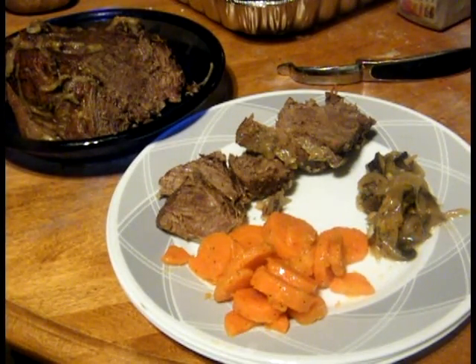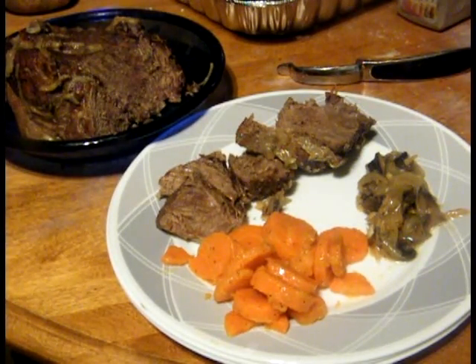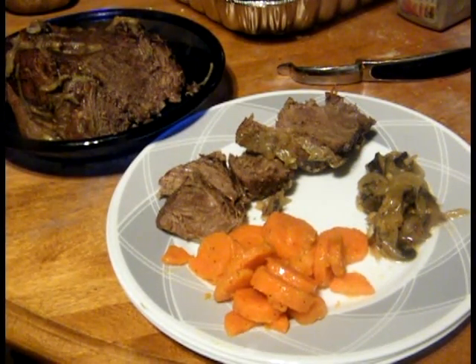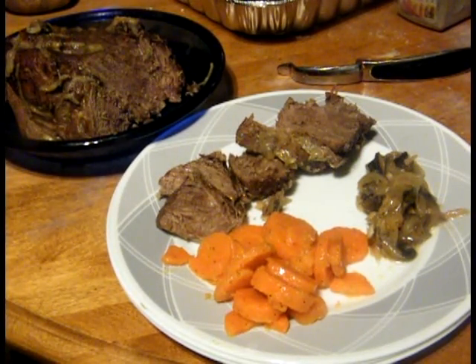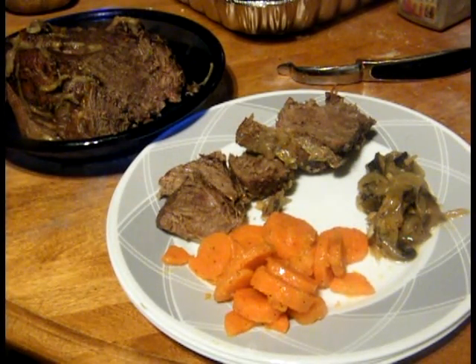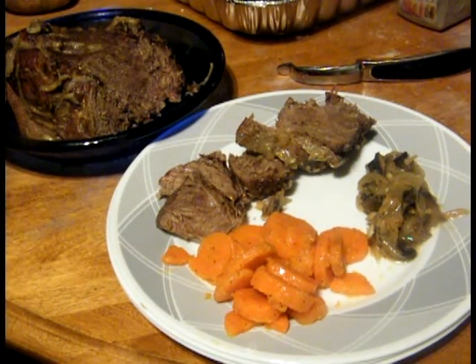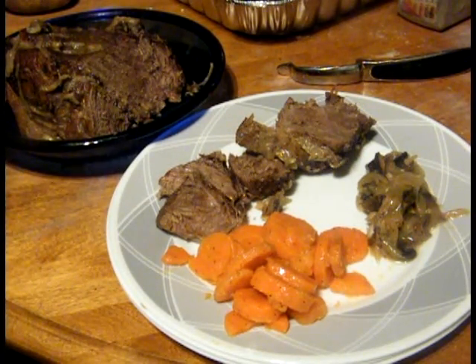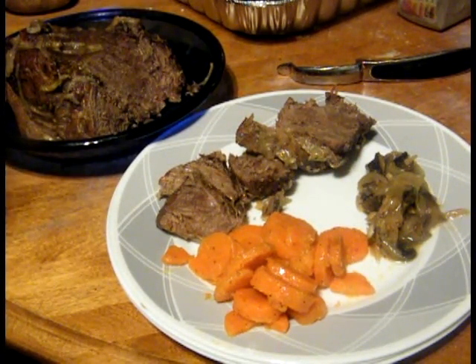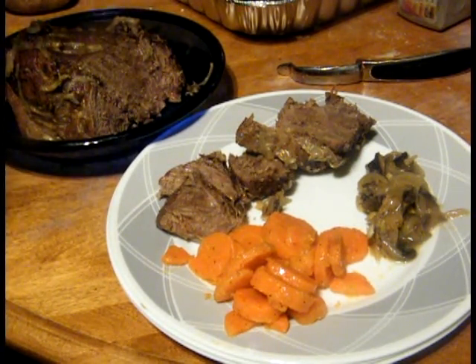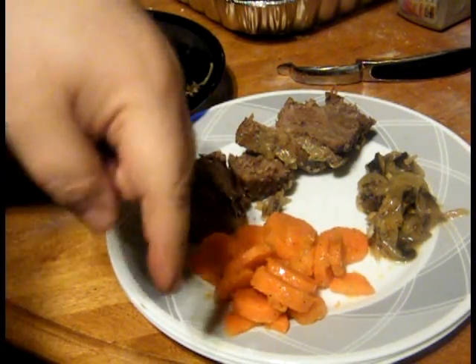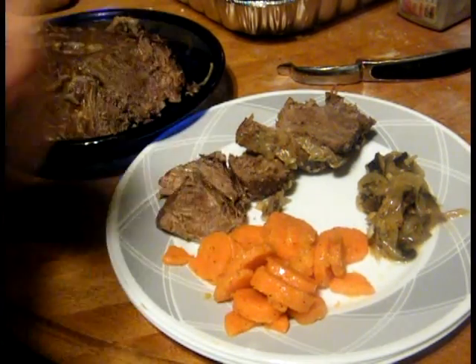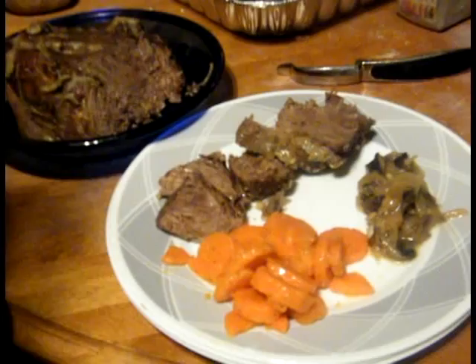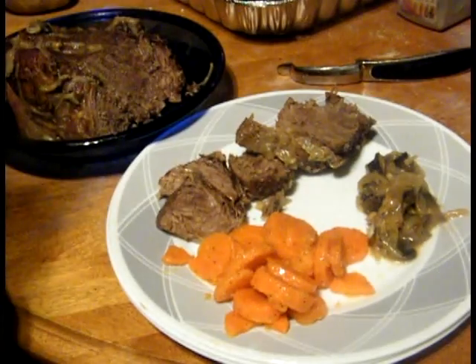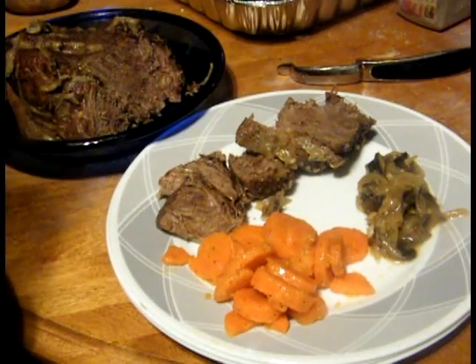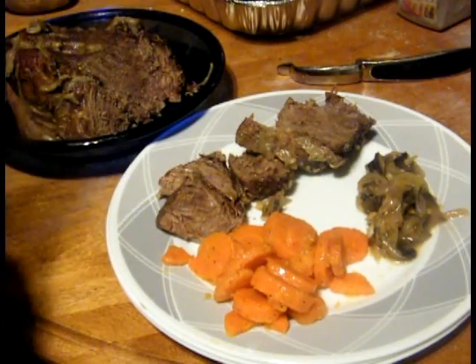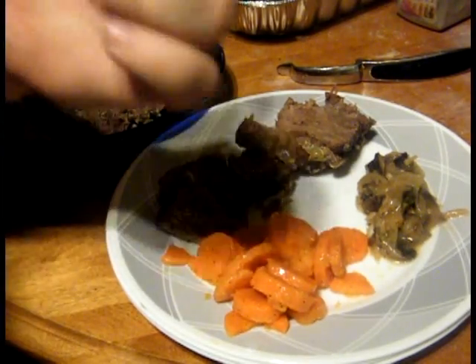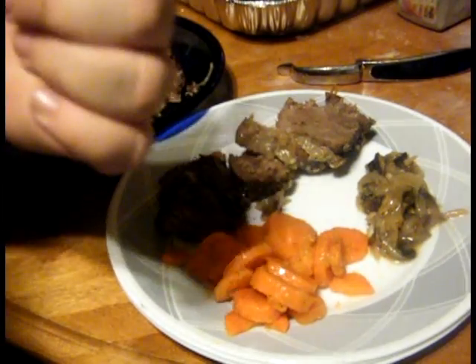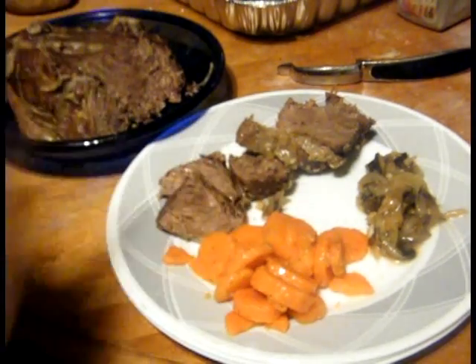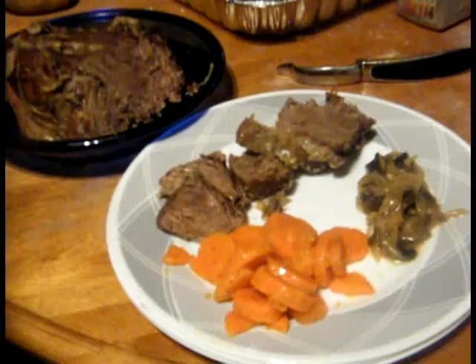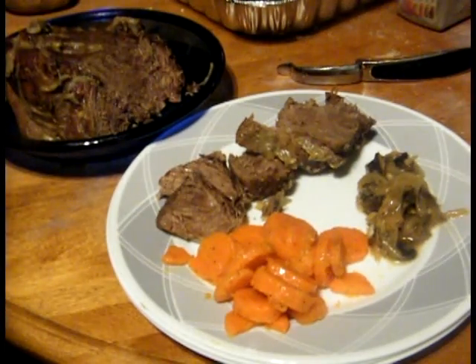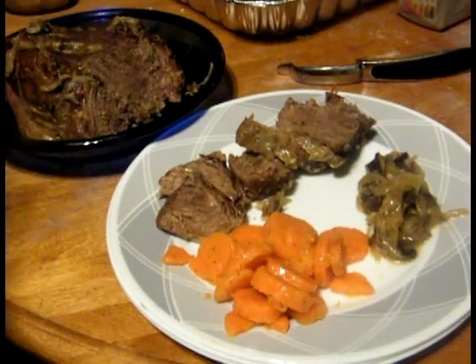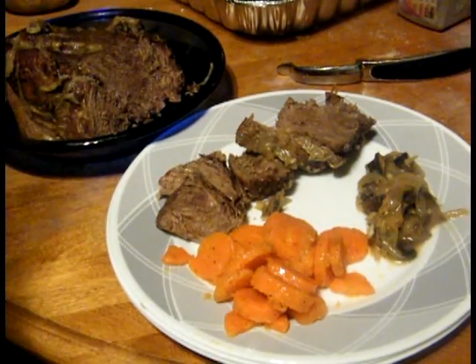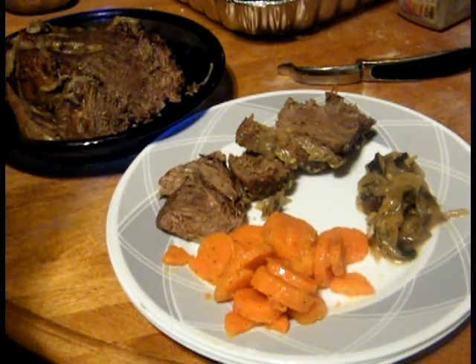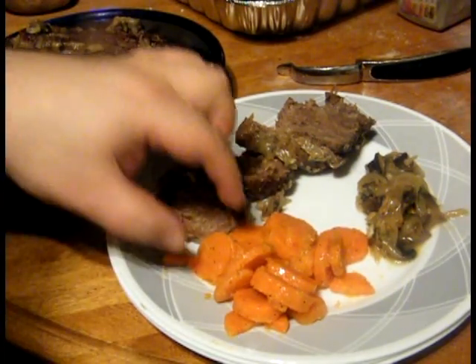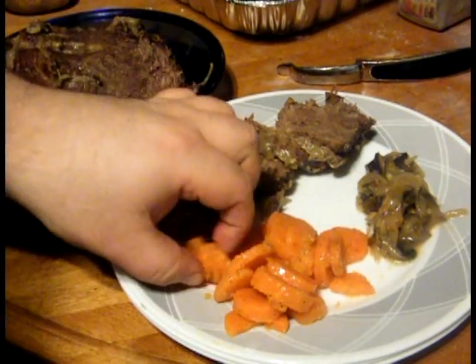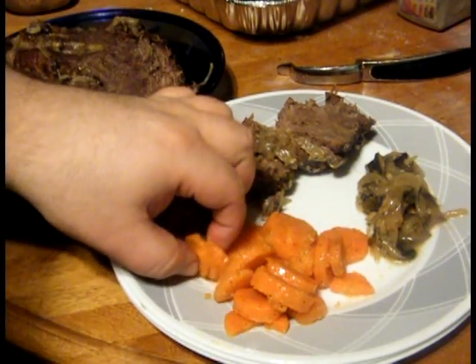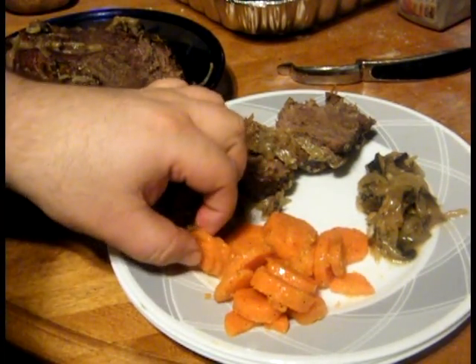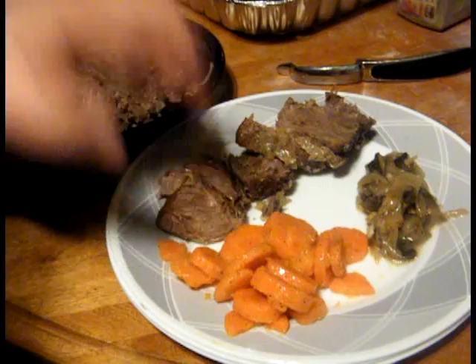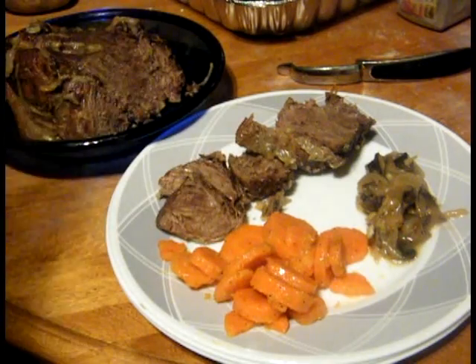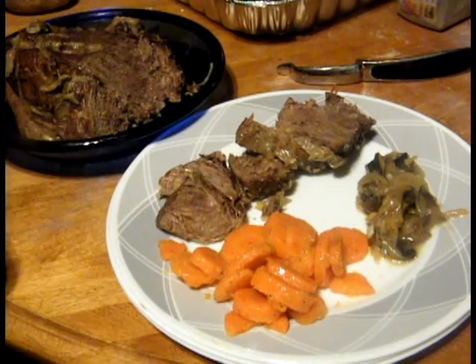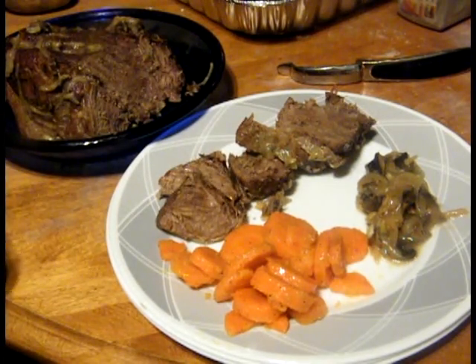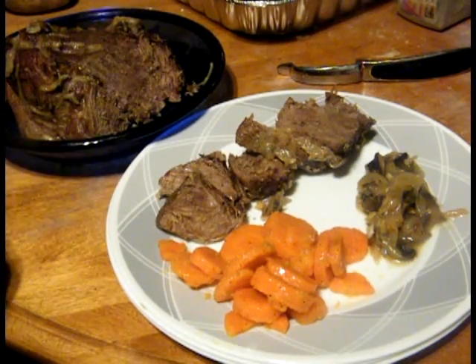If you have any questions or comments, leave them in the comment section below. Don't forget to like and subscribe. And as usual, bon appétit.